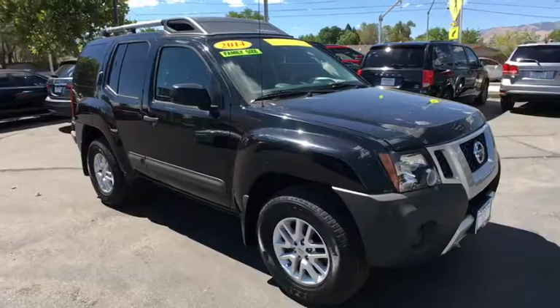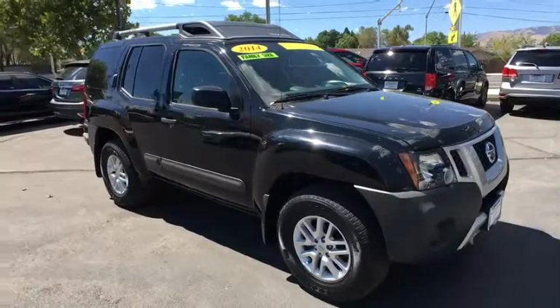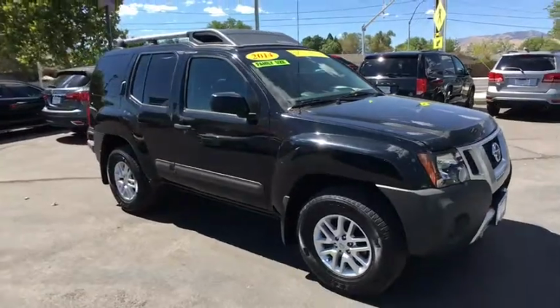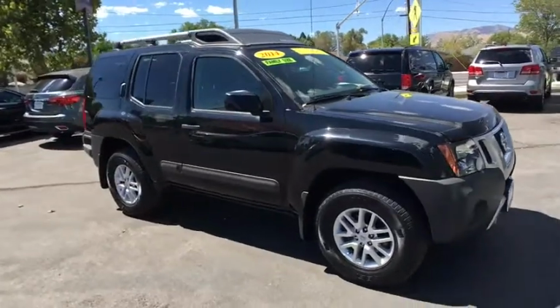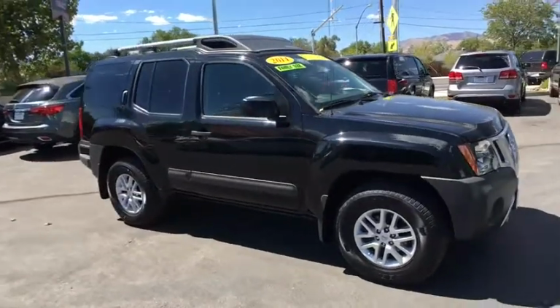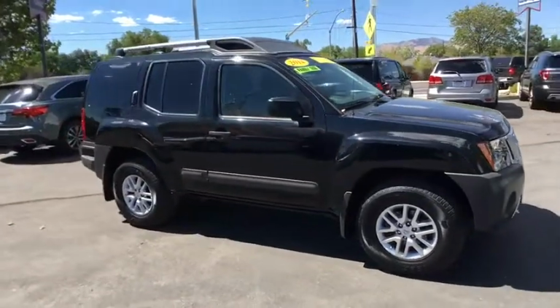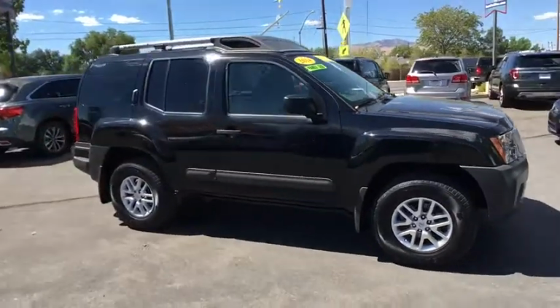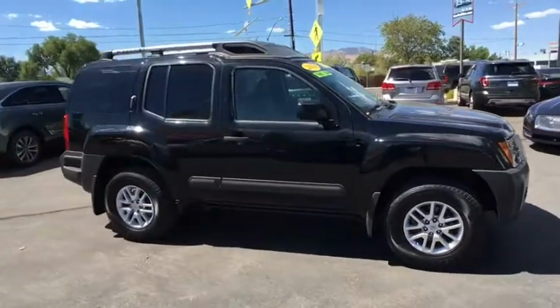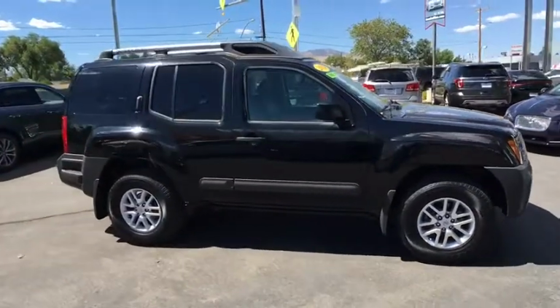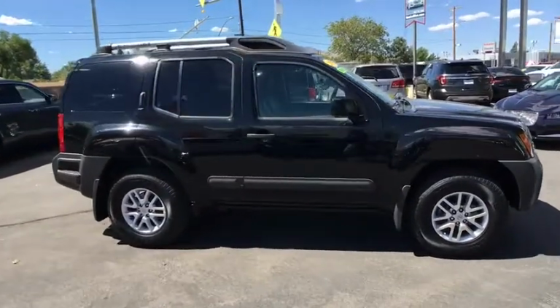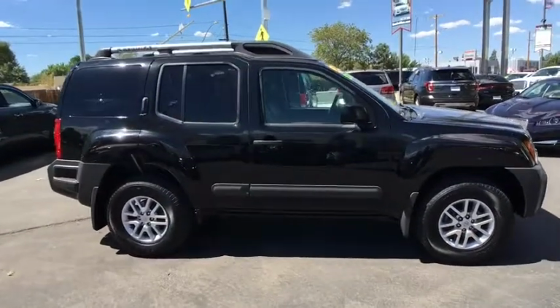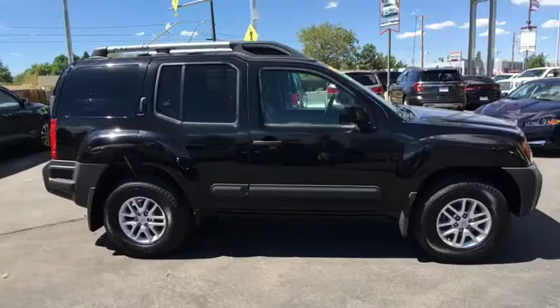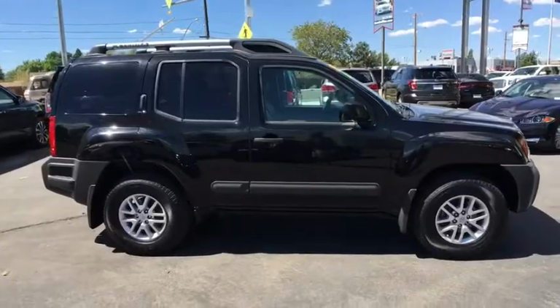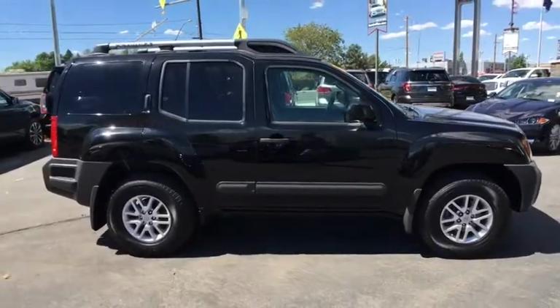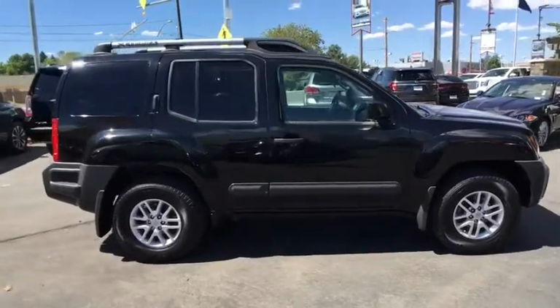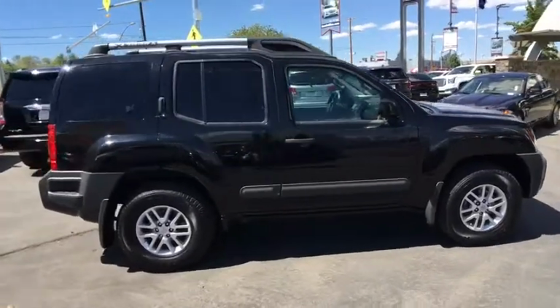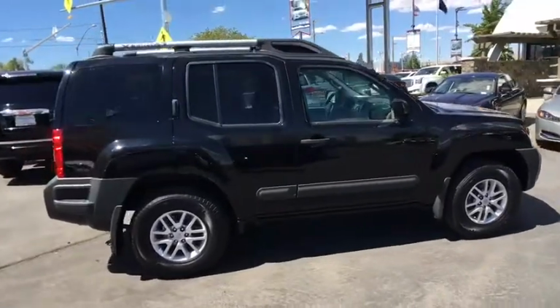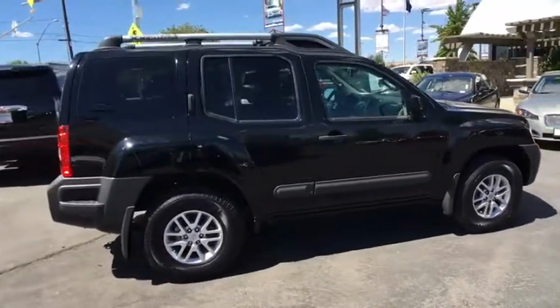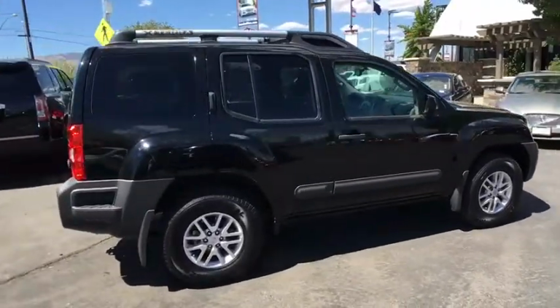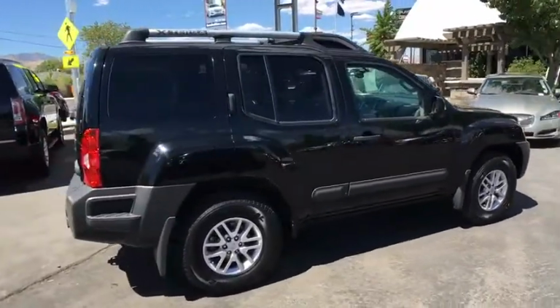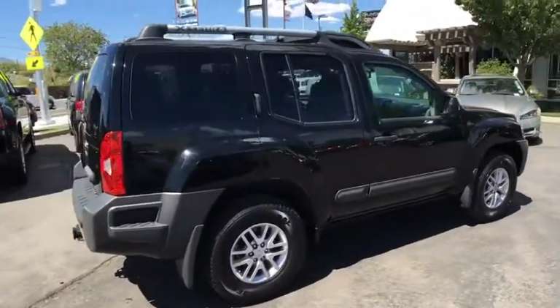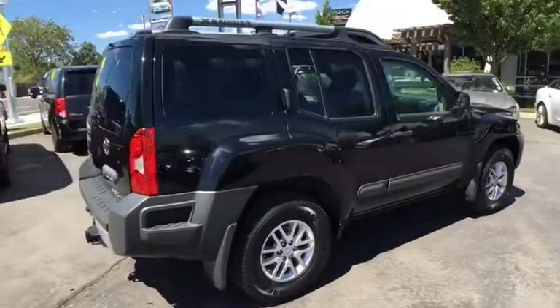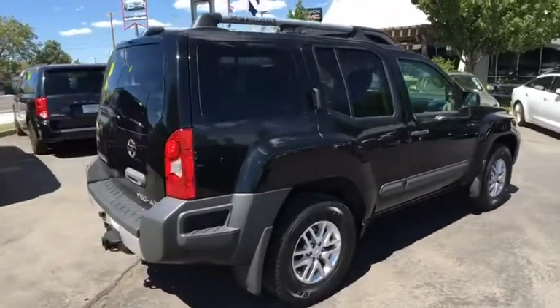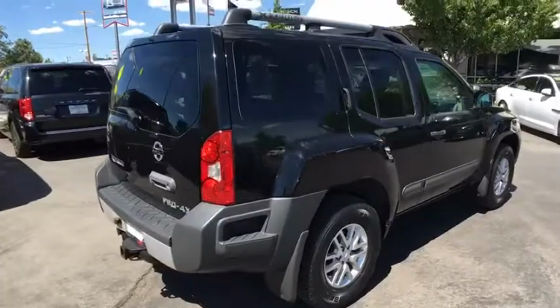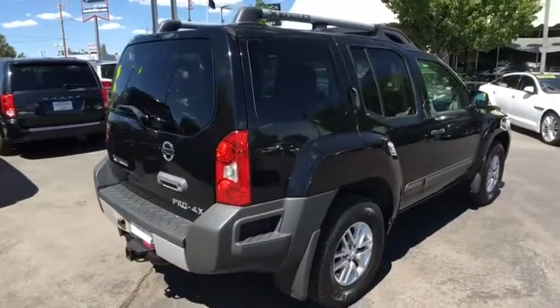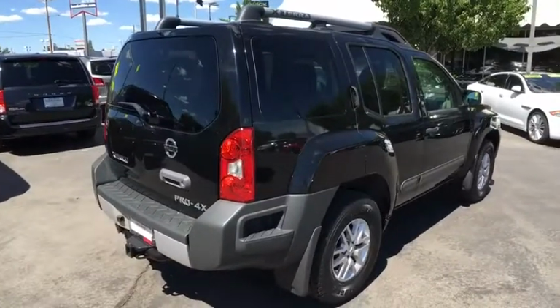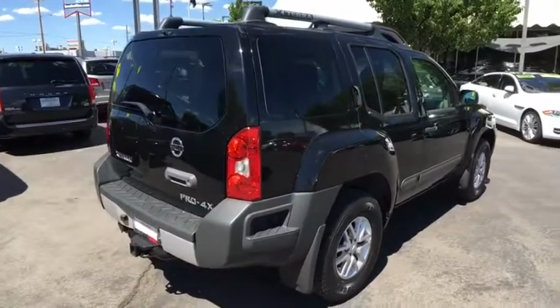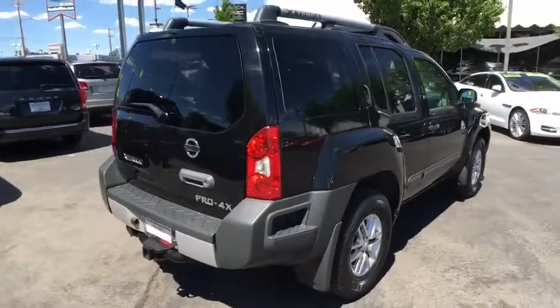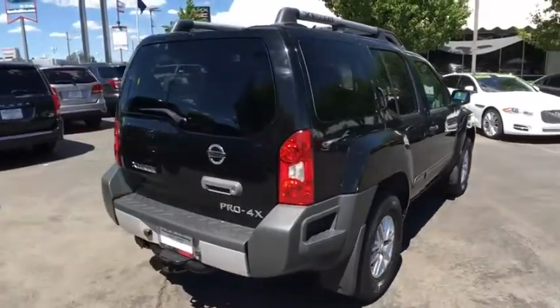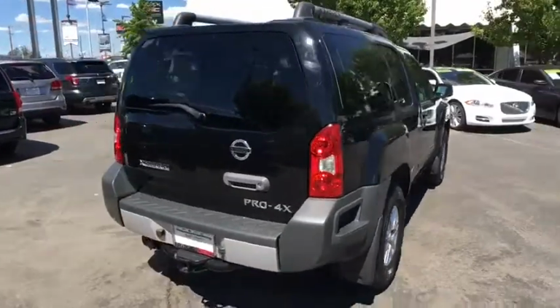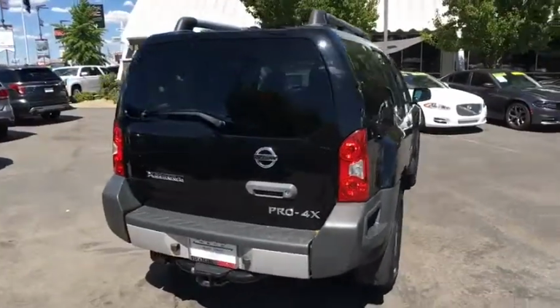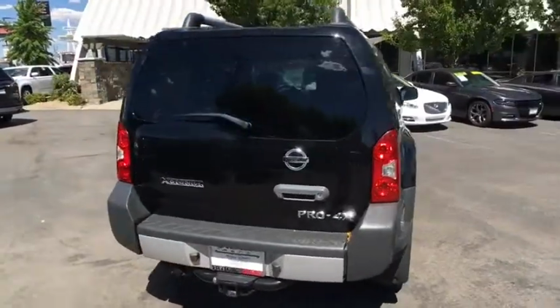The 2014 Nissan Xterra. Accelerate your activity with the Nissan Xterra. Its powerful 24-valve V6 lets you climb faster and further, while its versatile interior lets you stretch out in style.